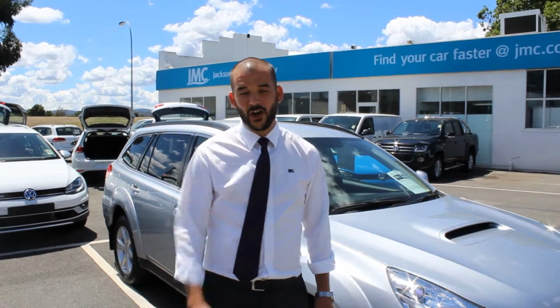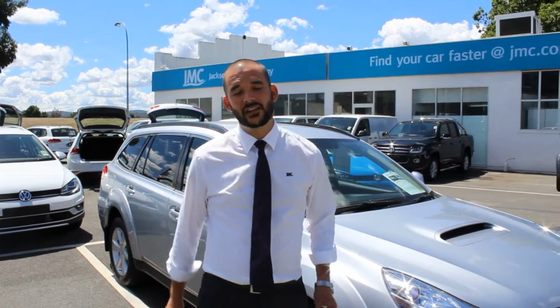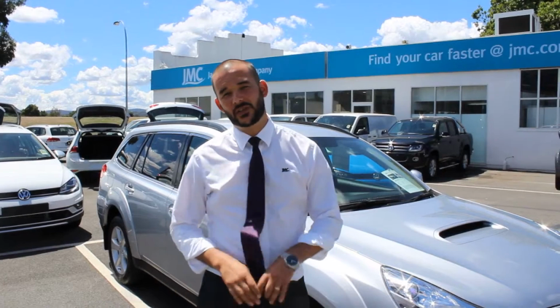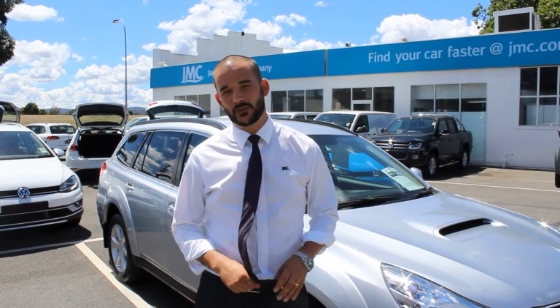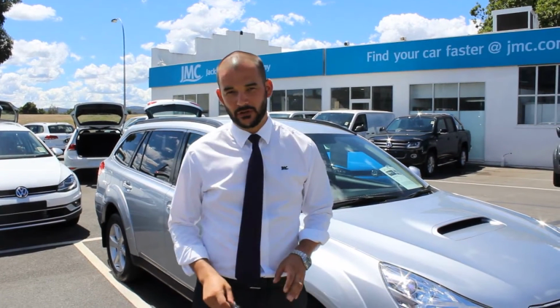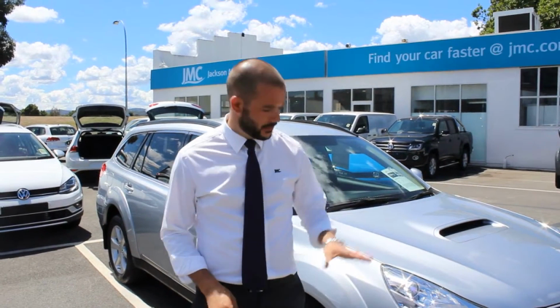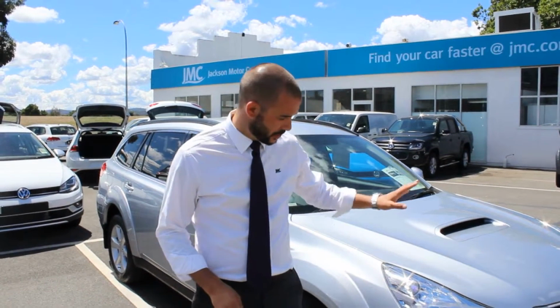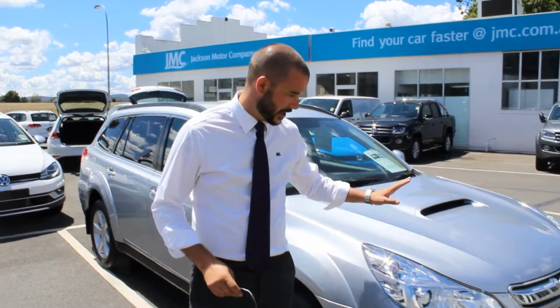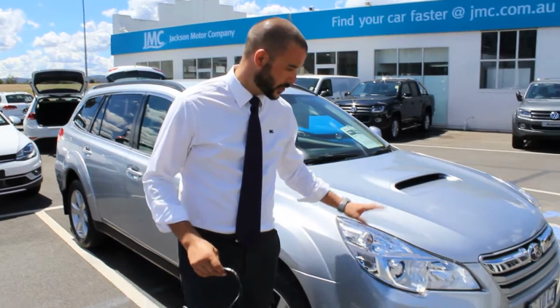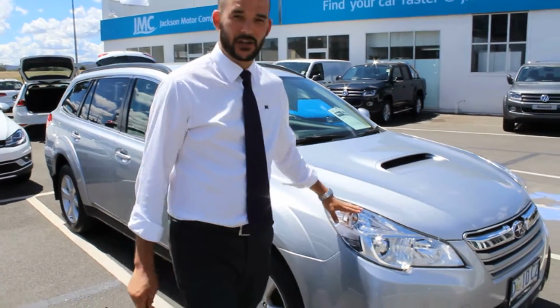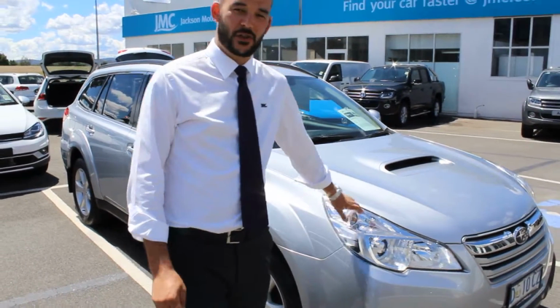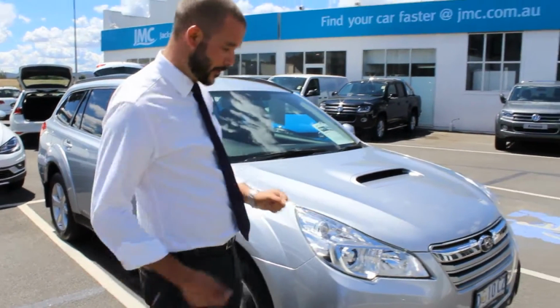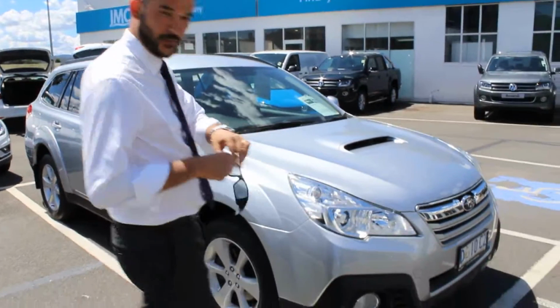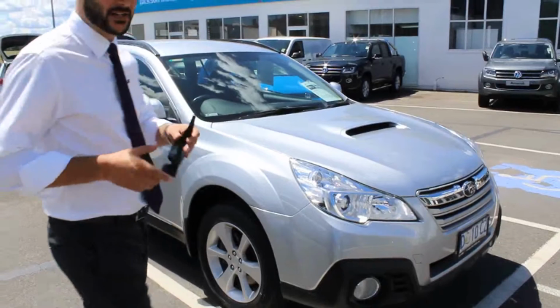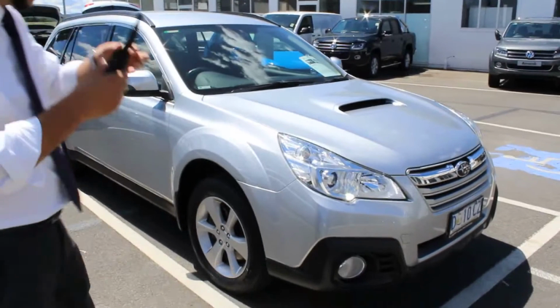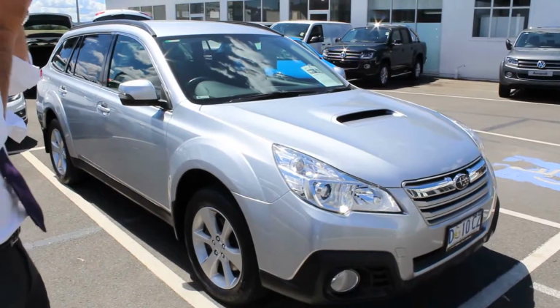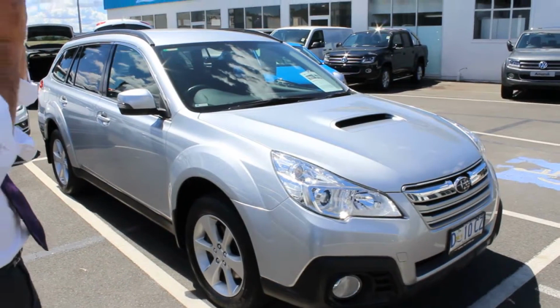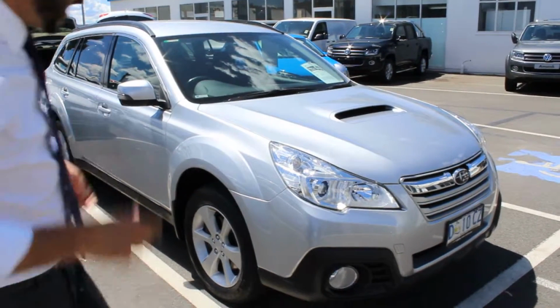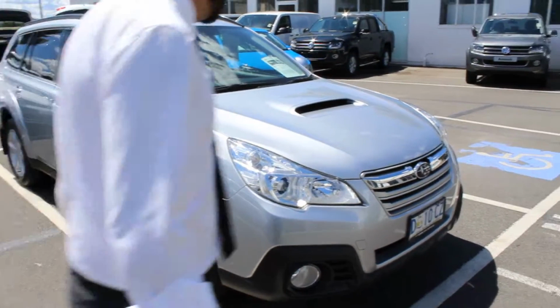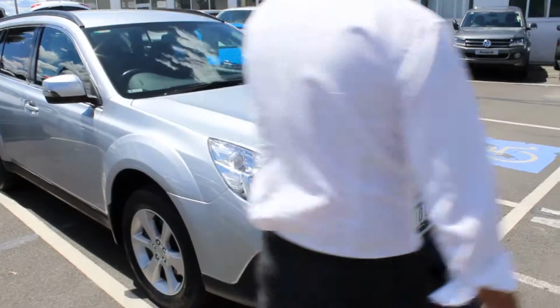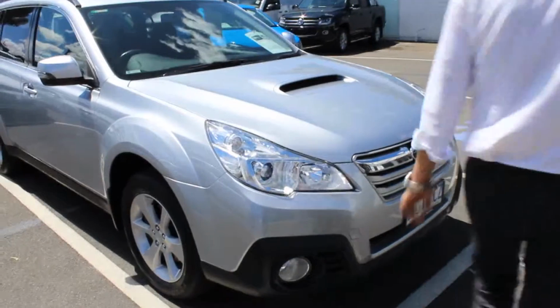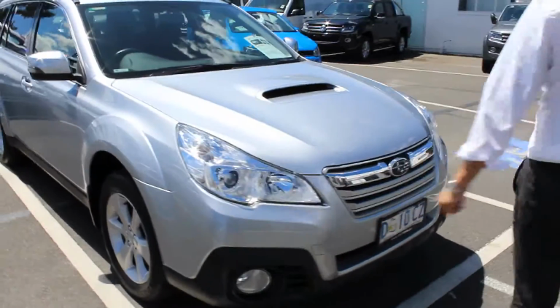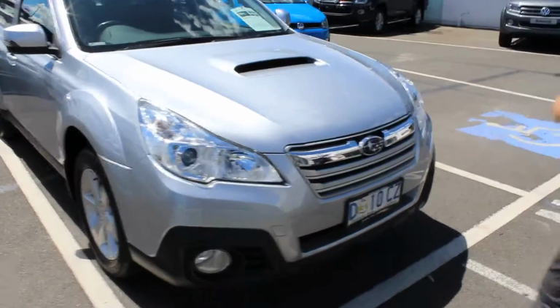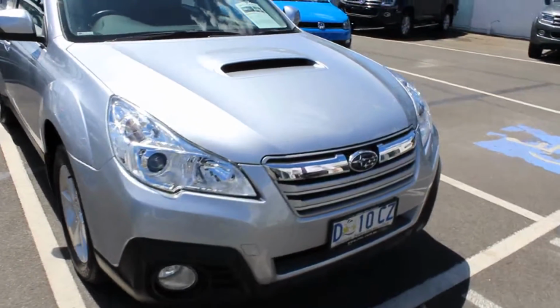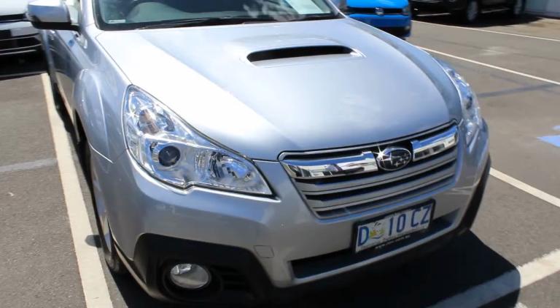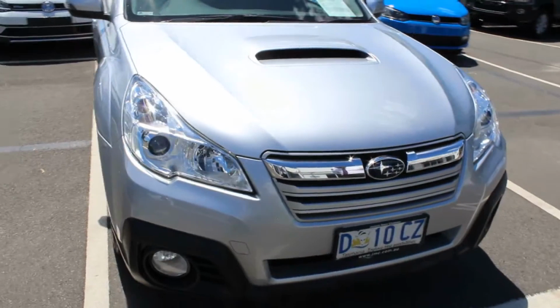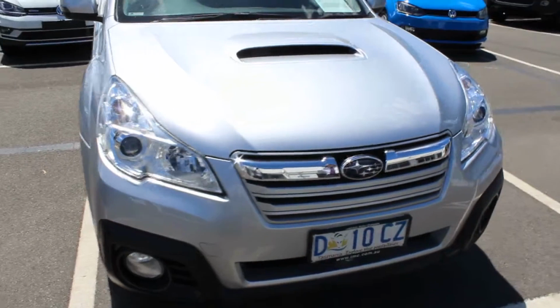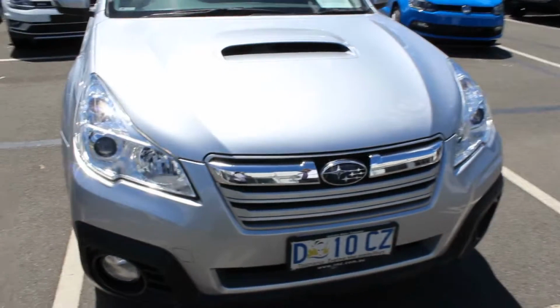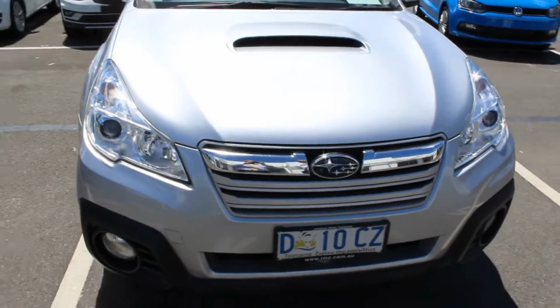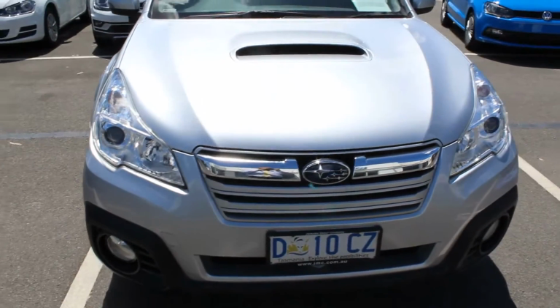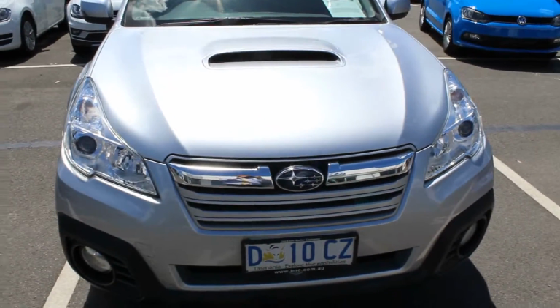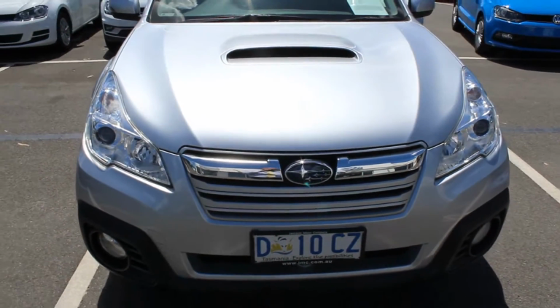Hi Jan, thanks for the time this morning on the phone. This is your video on the 2013 Subaru Outback. The sun is on because it's a bit bright. As you can see the front end is clean and tidy. I know you know about the vehicle so I'm going to concentrate more so on the condition of it.